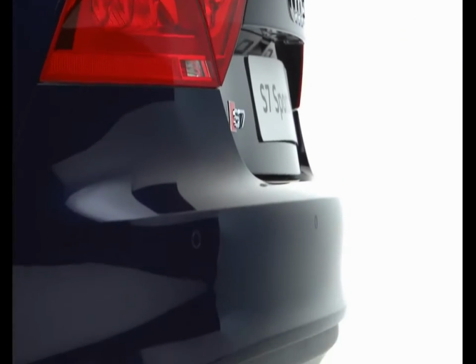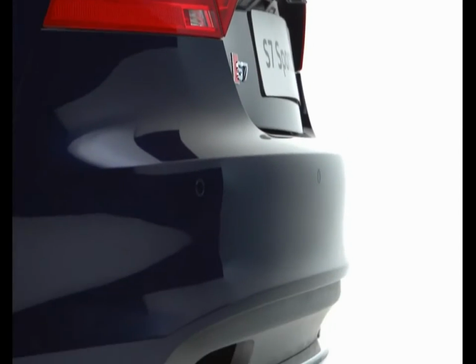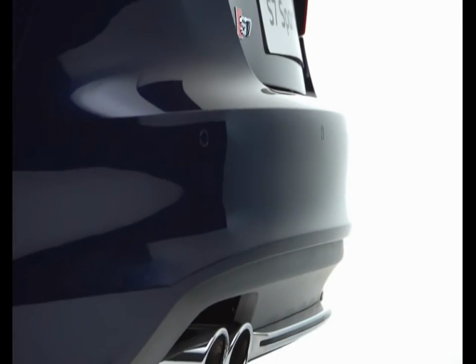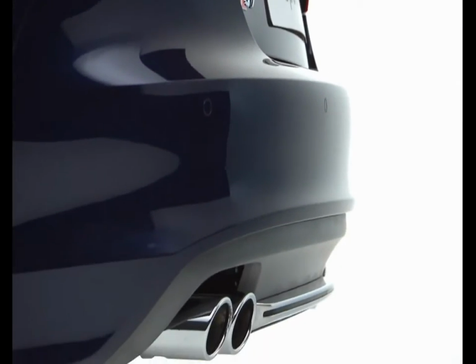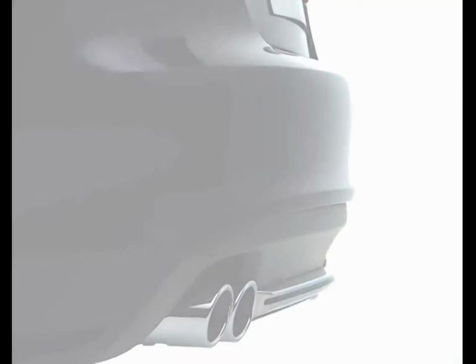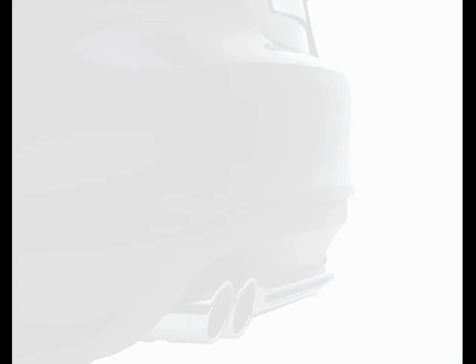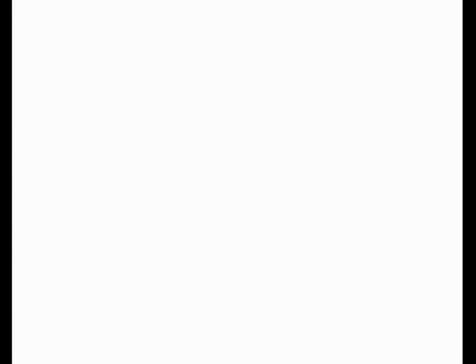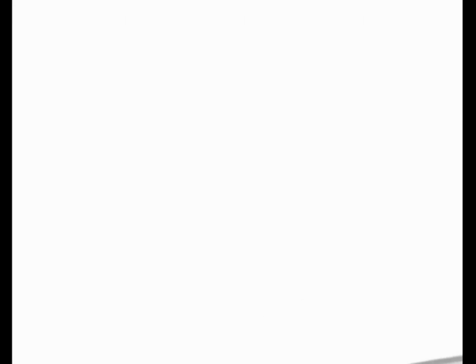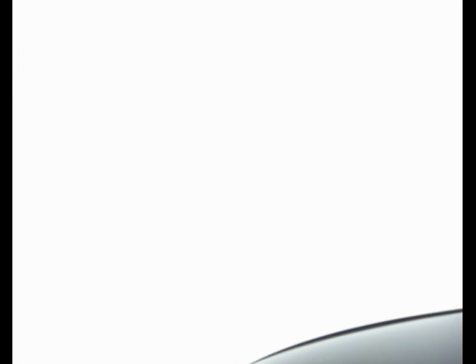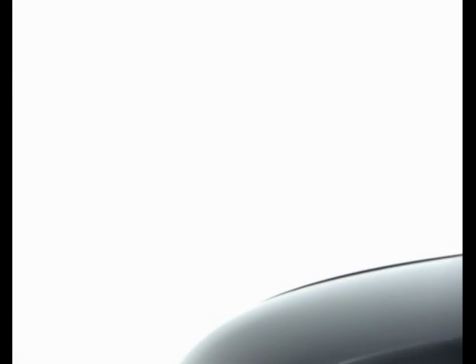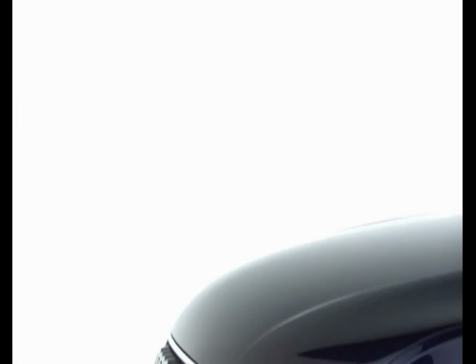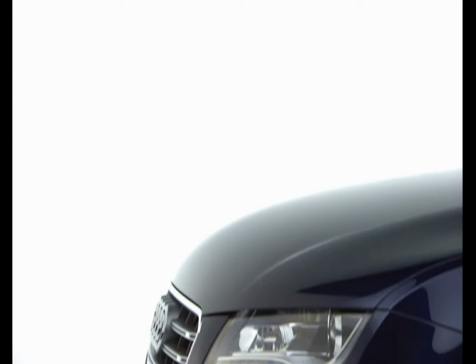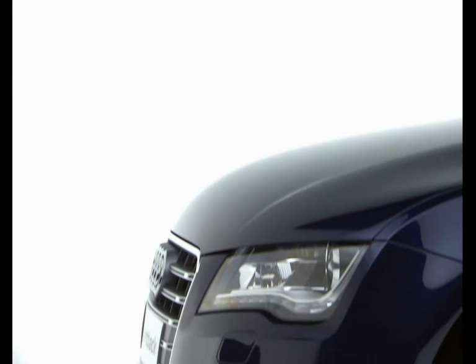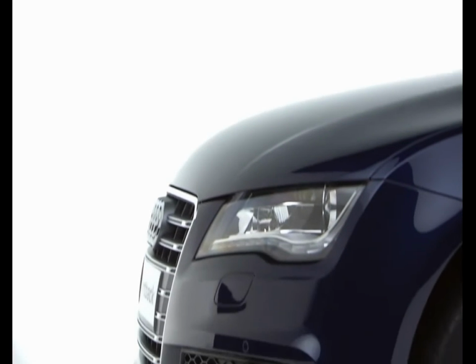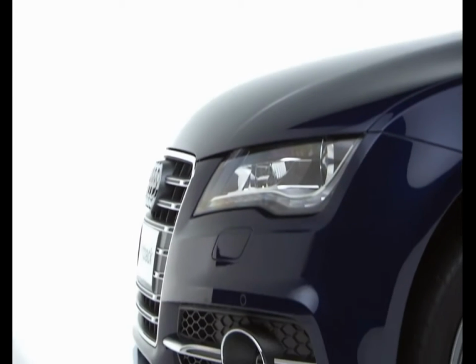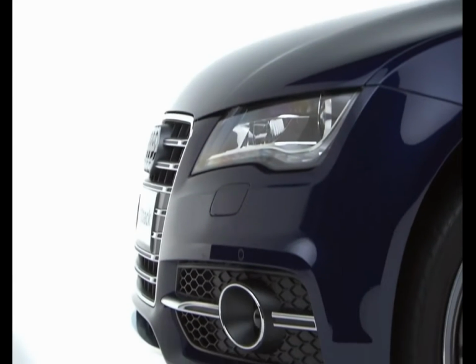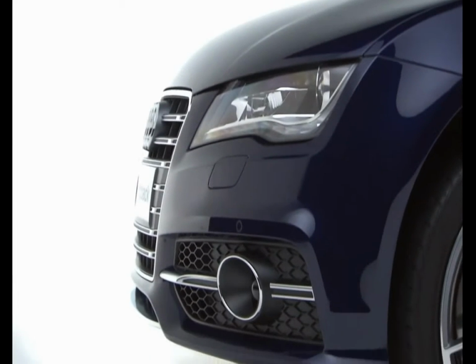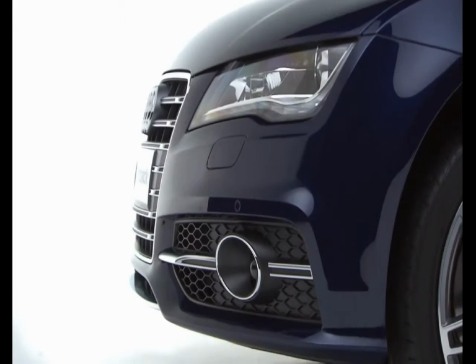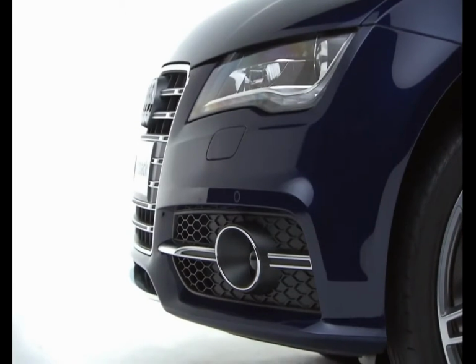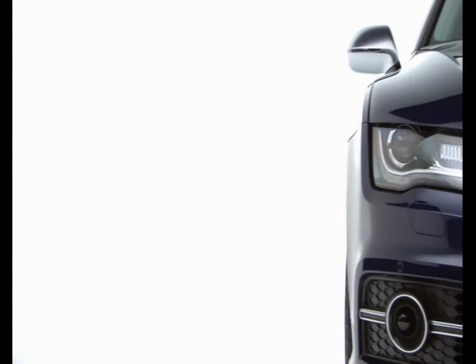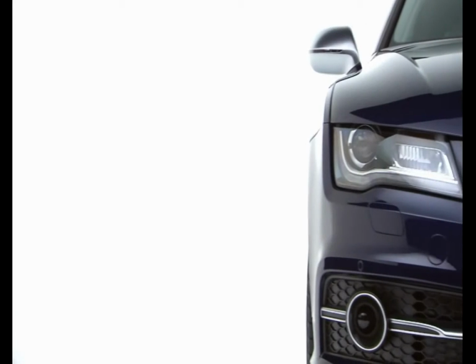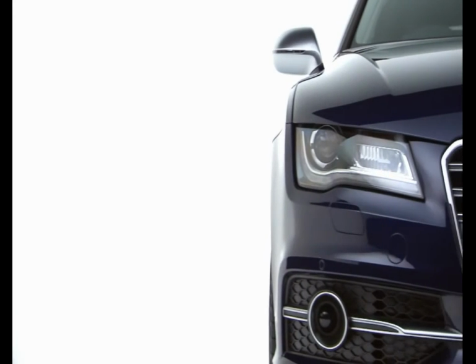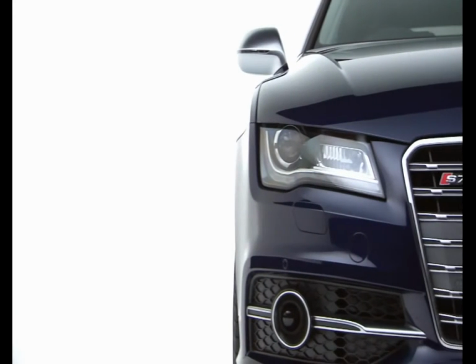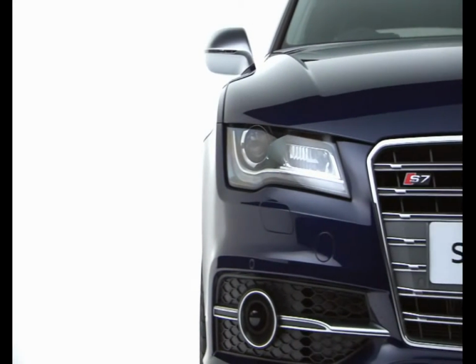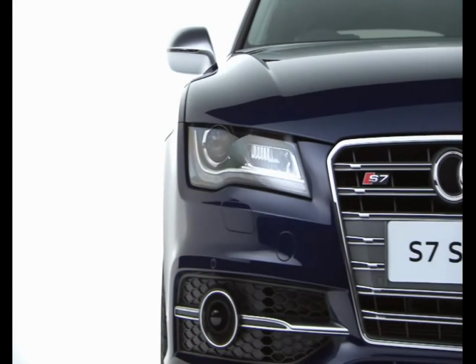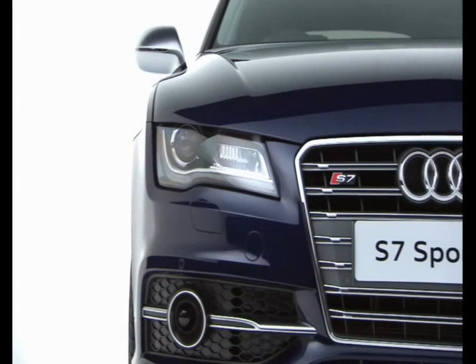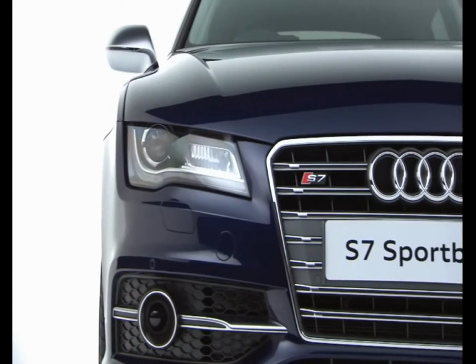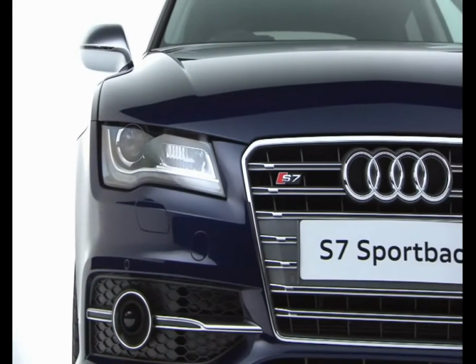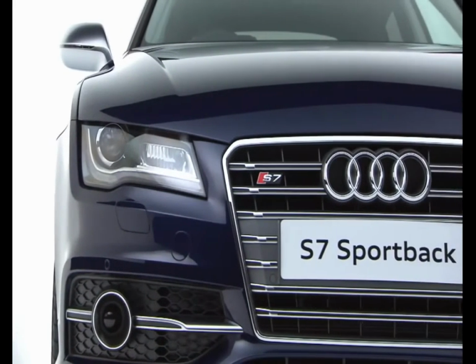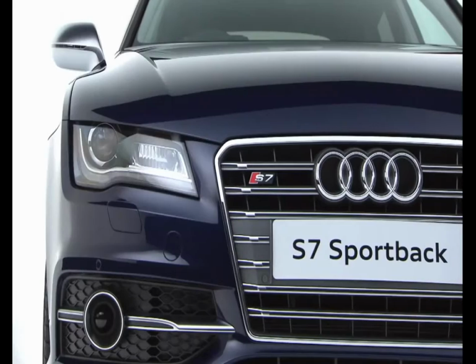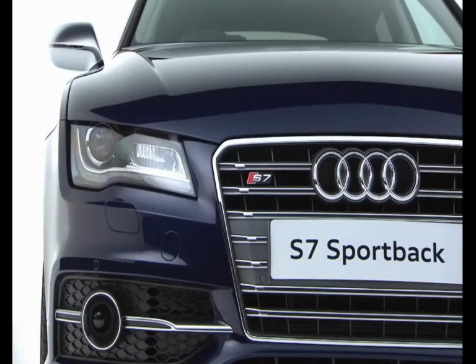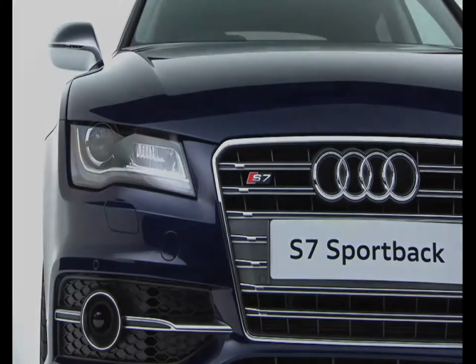But it's not all about power. The S7 uses Audi's cylinder-on-demand technology, which means half of the car's eight cylinders shut down when not required, resulting in improved fuel efficiency.